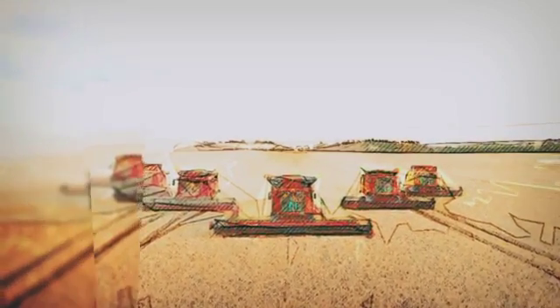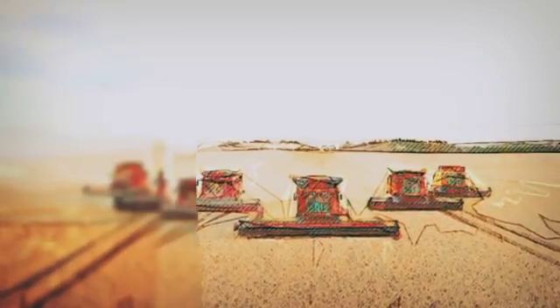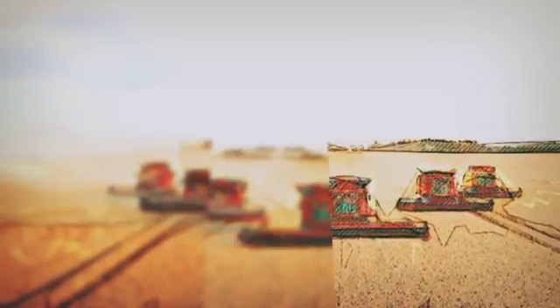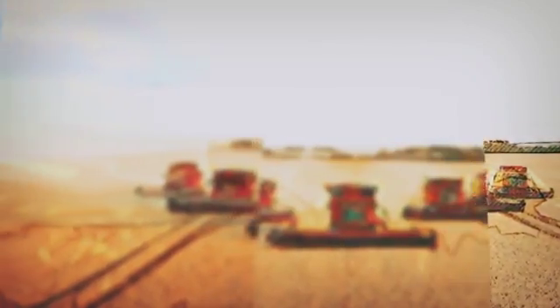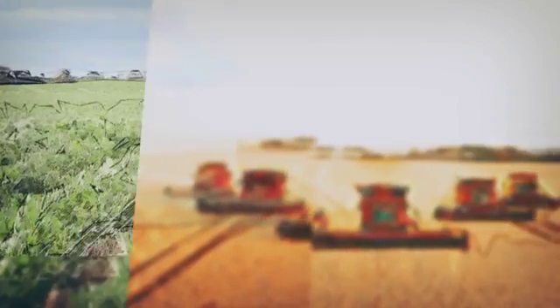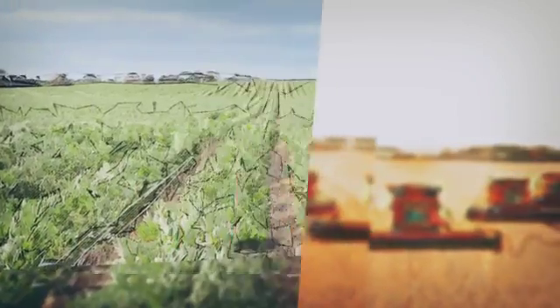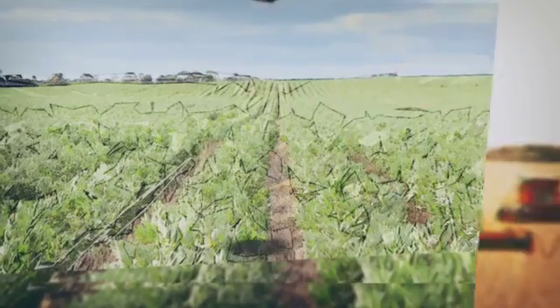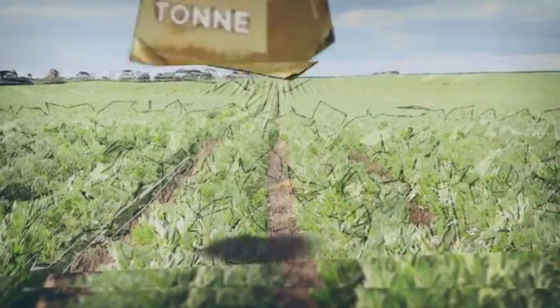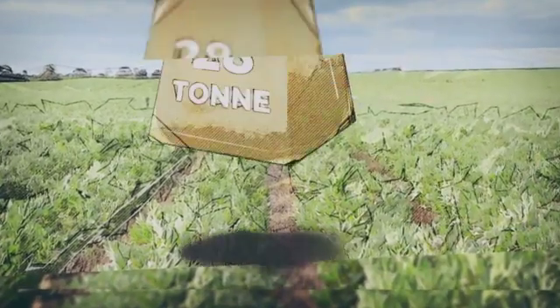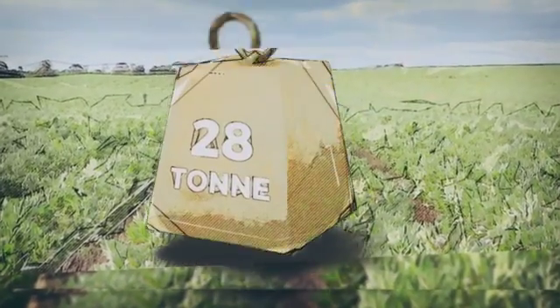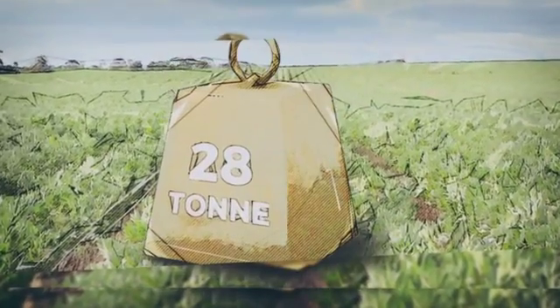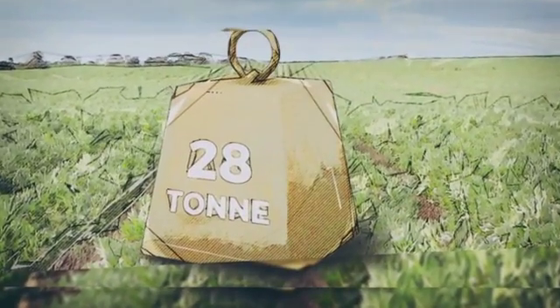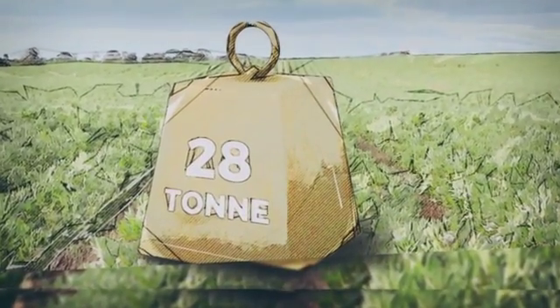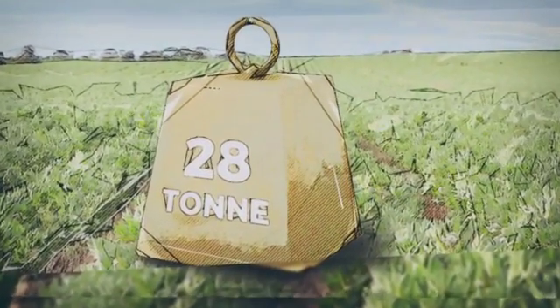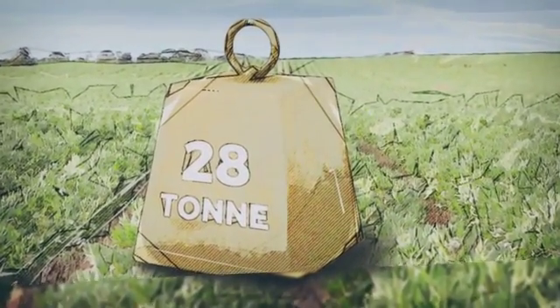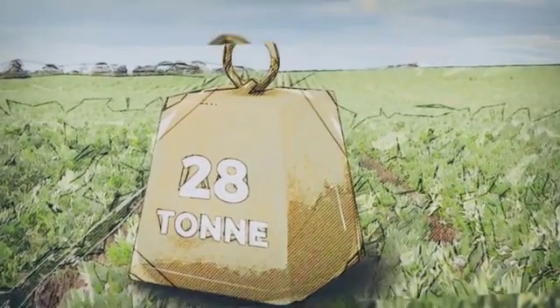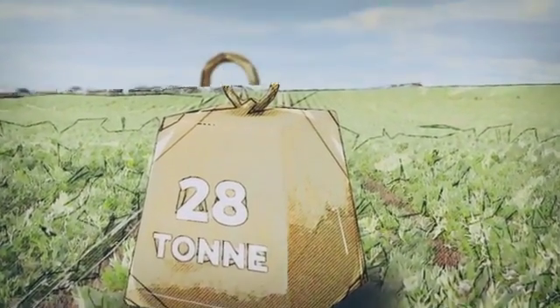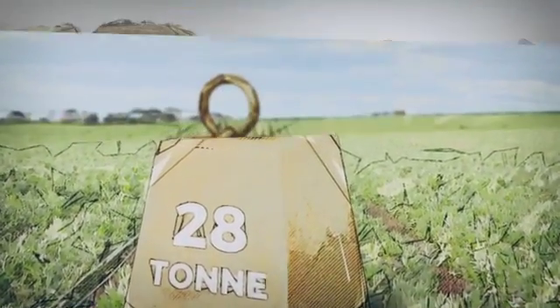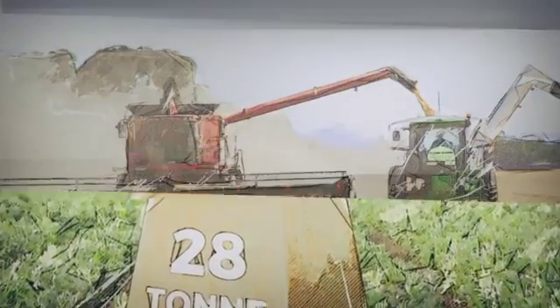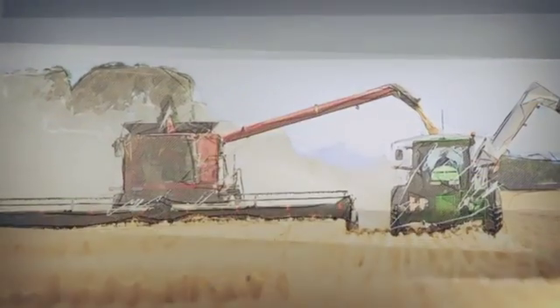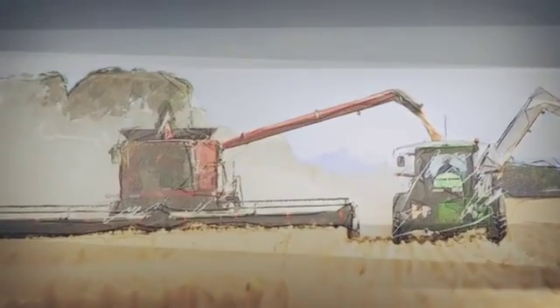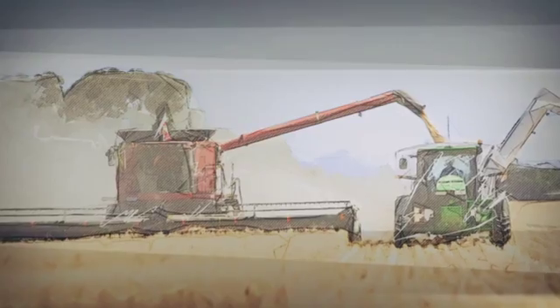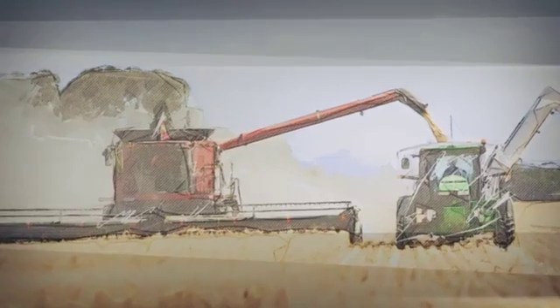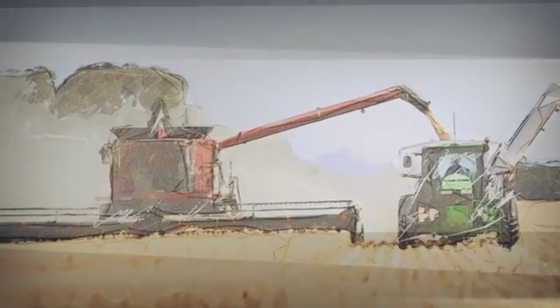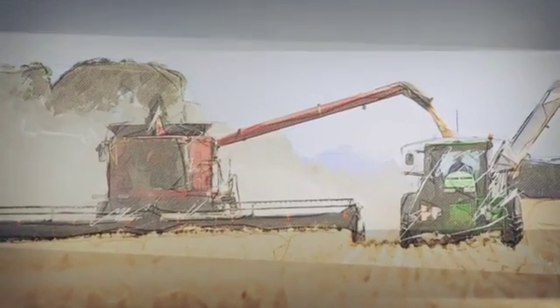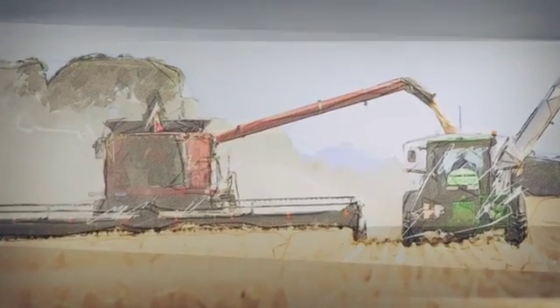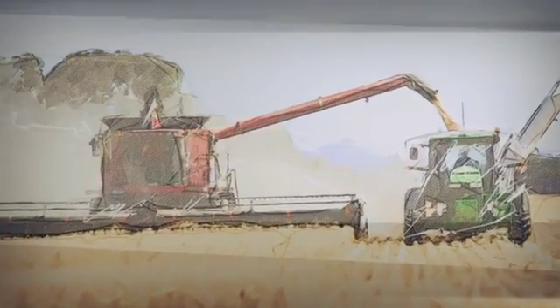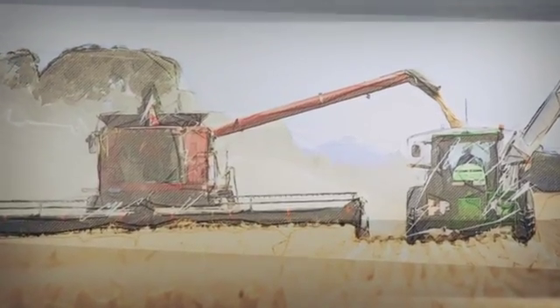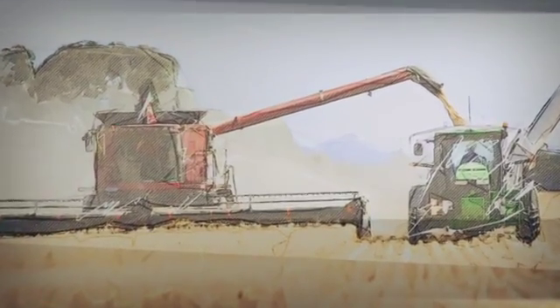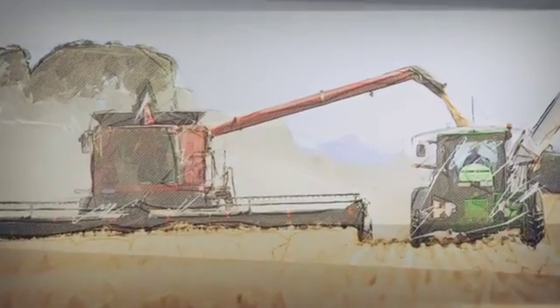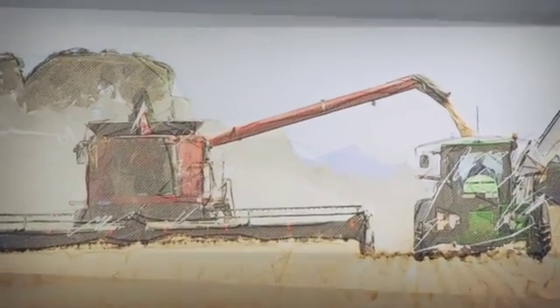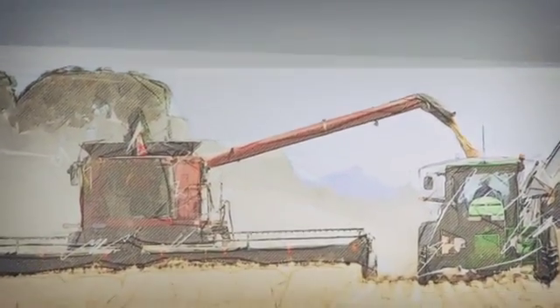Class 8 and 9 headers are weighing in at 18 tonne dry and over 28 tonne fully loaded. Larger tractors, air carts, and chaser bins regularly exceed 20 tonne.